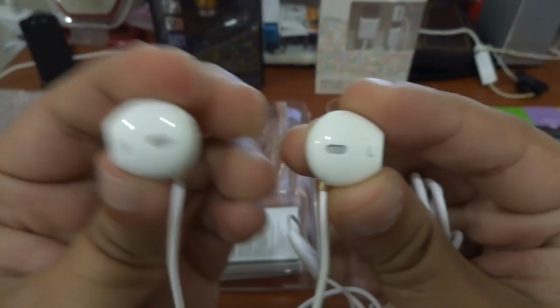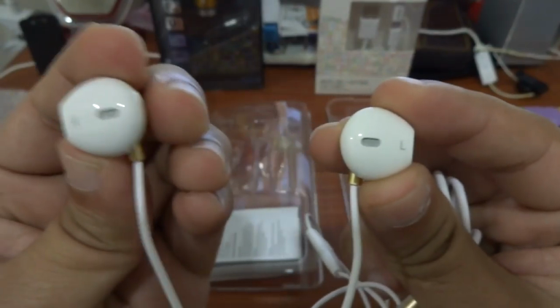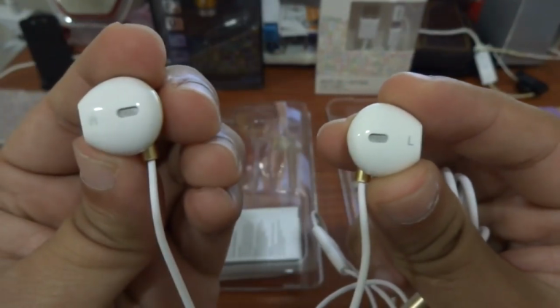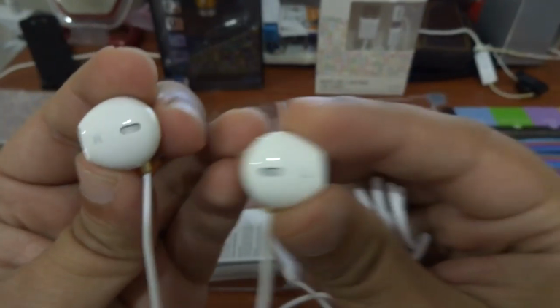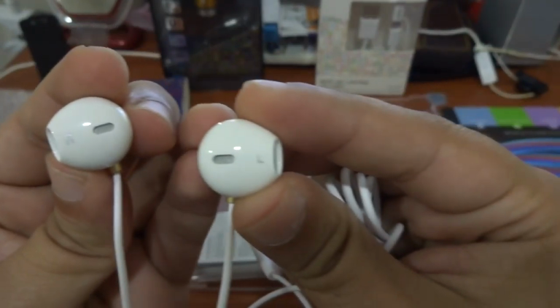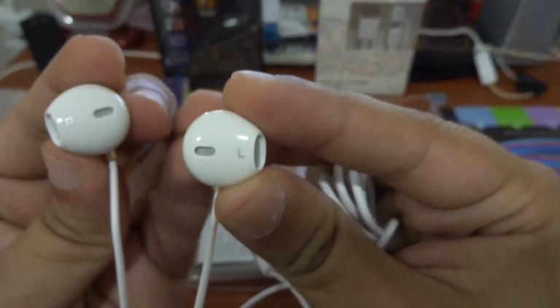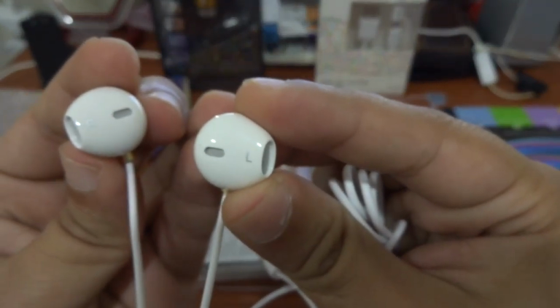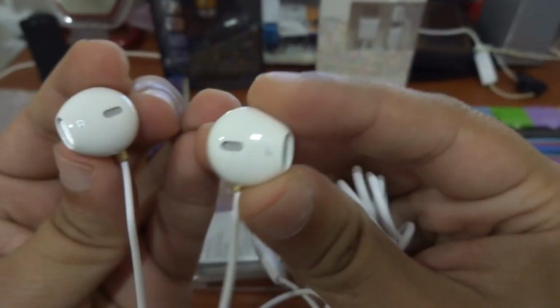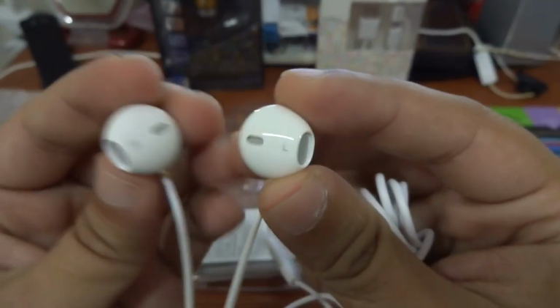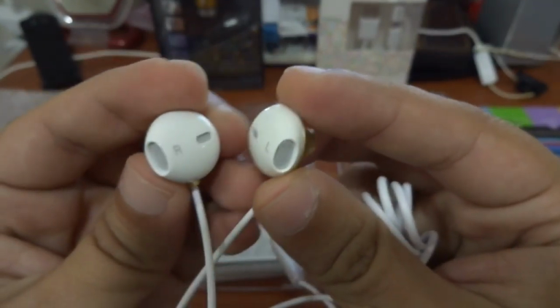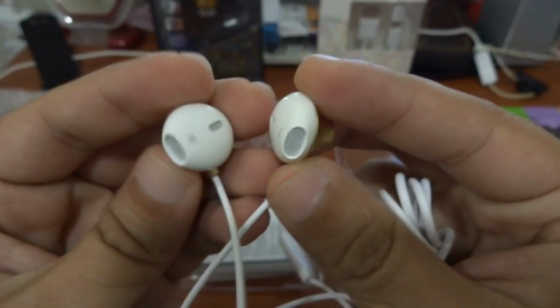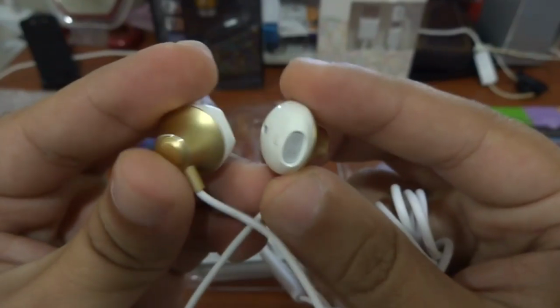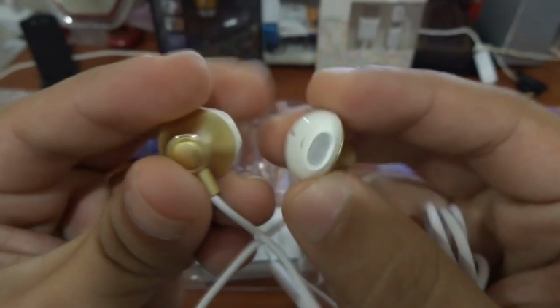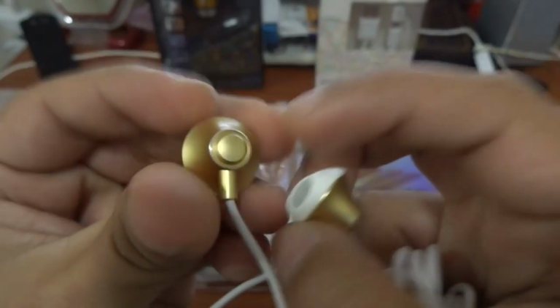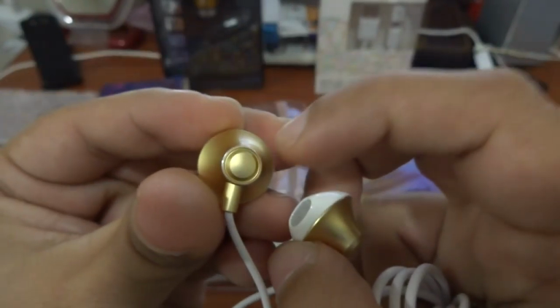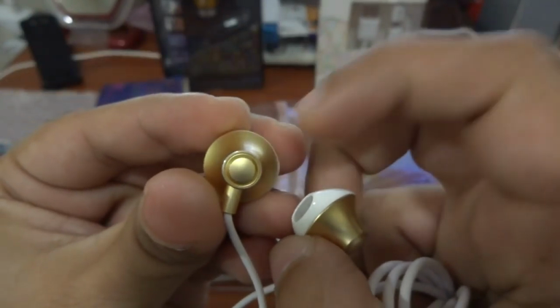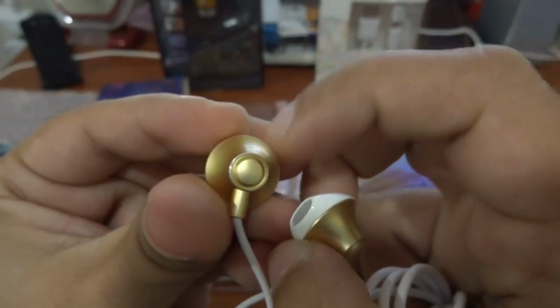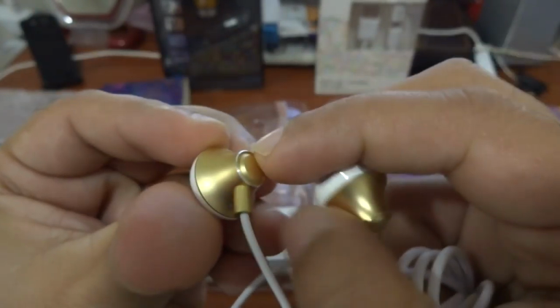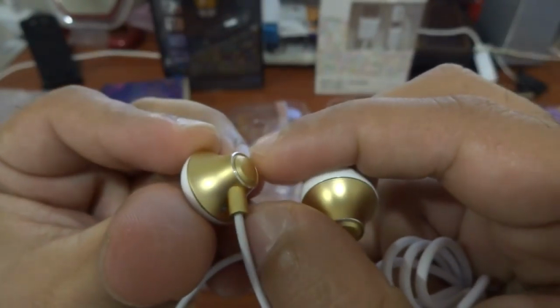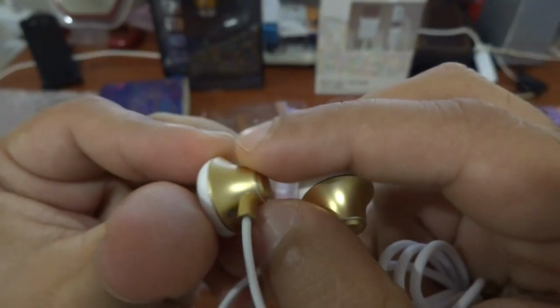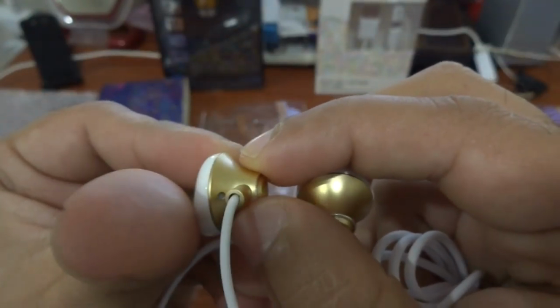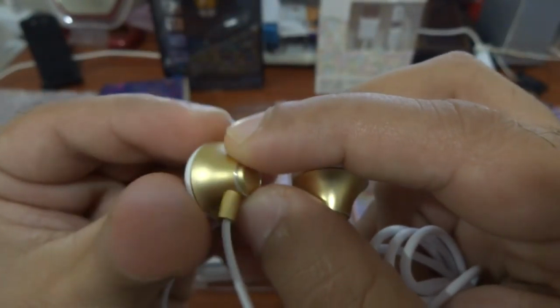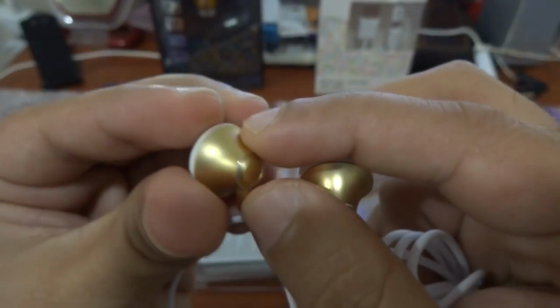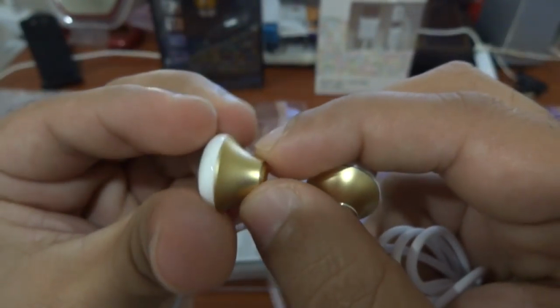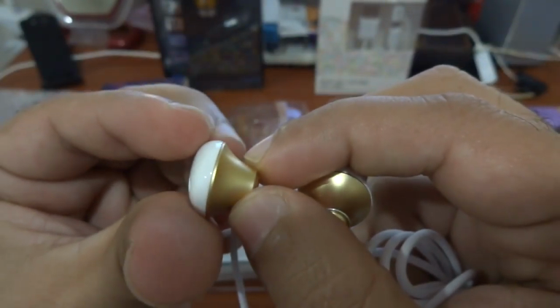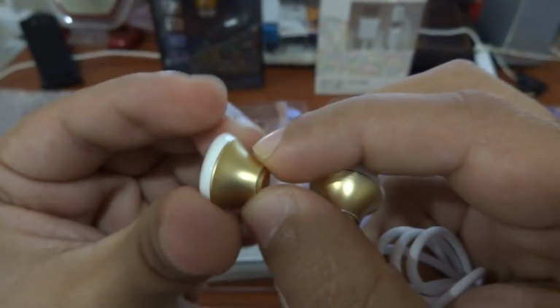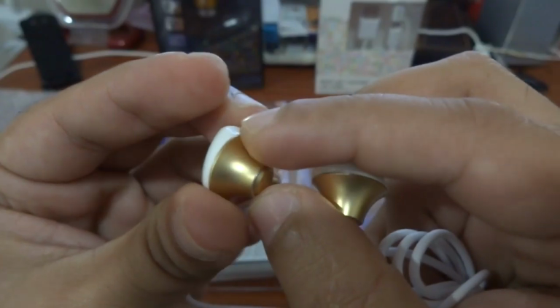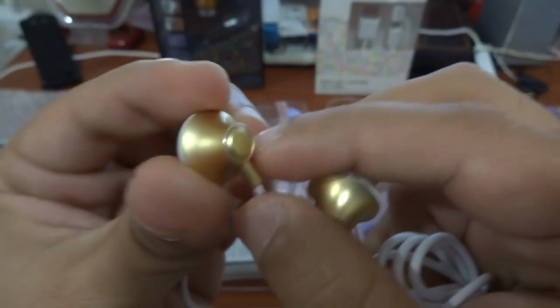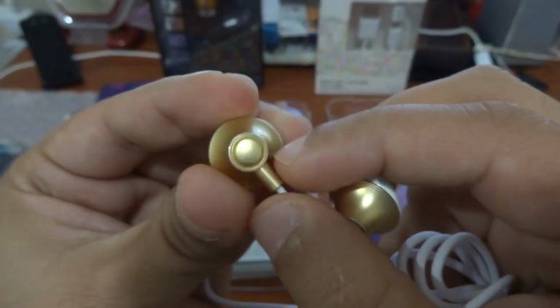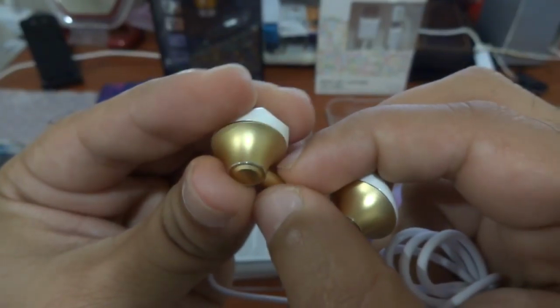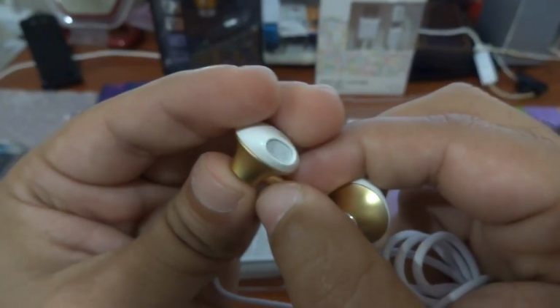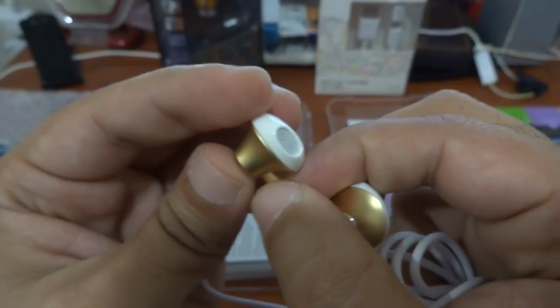This is the right and this is the left. These are aluminum — the golden color aluminum metal.